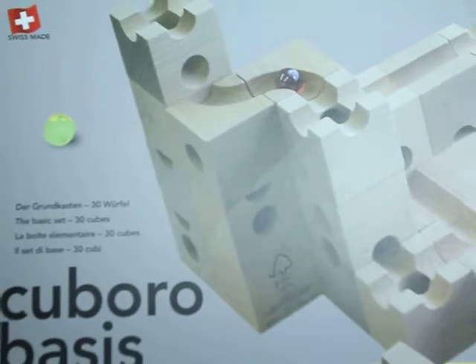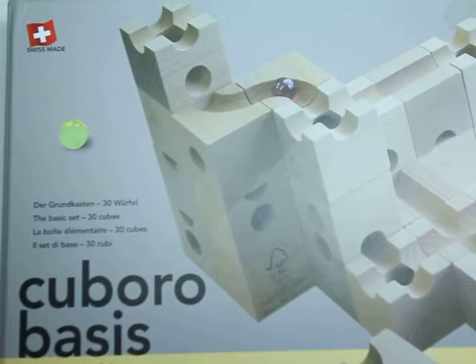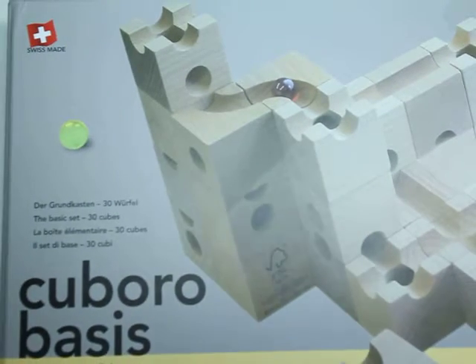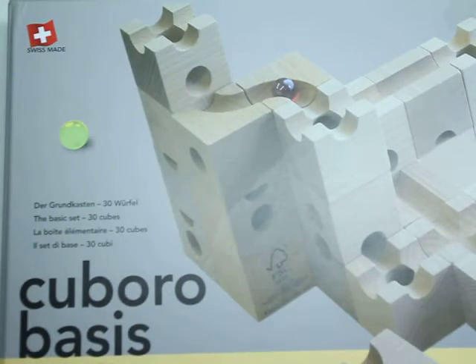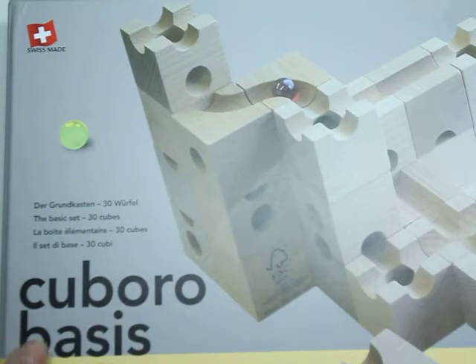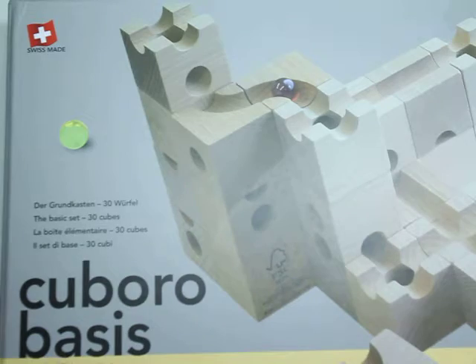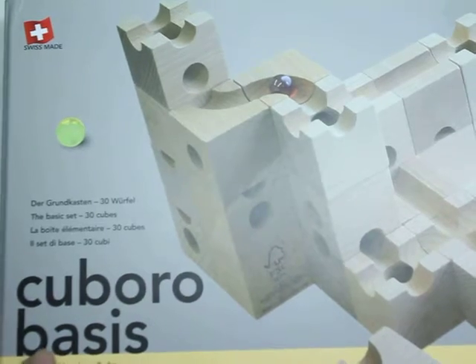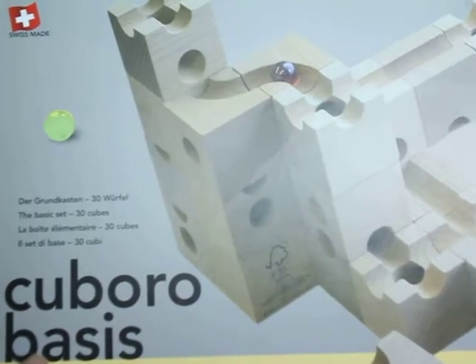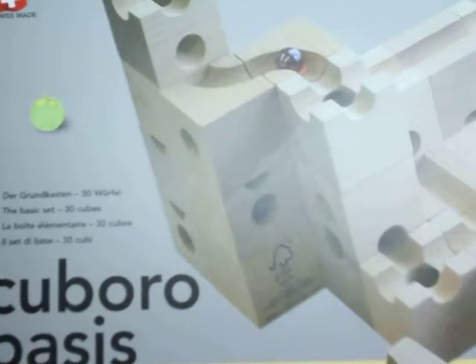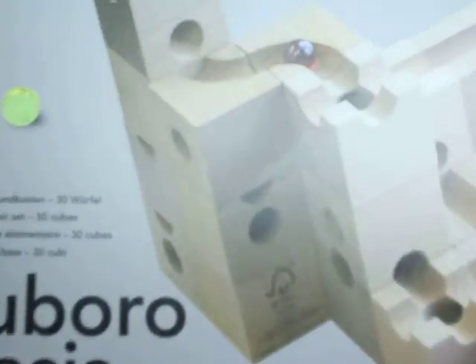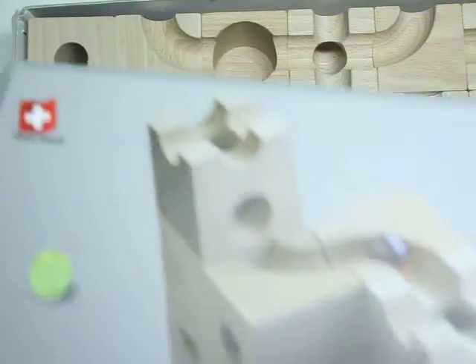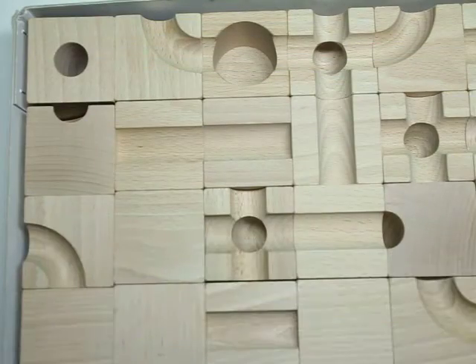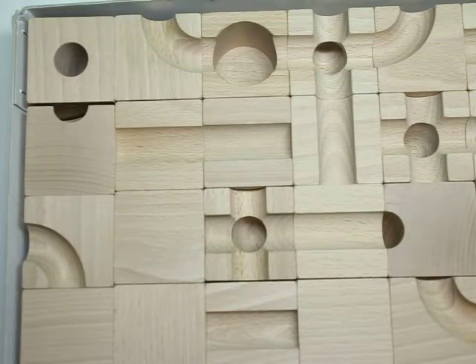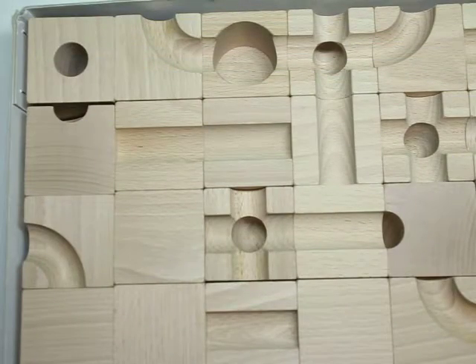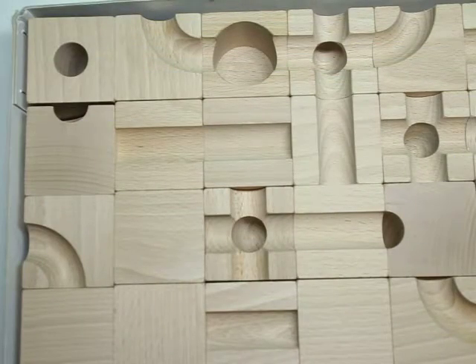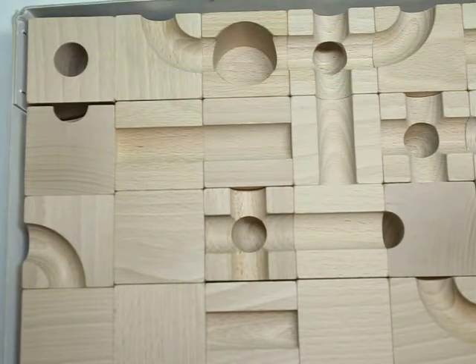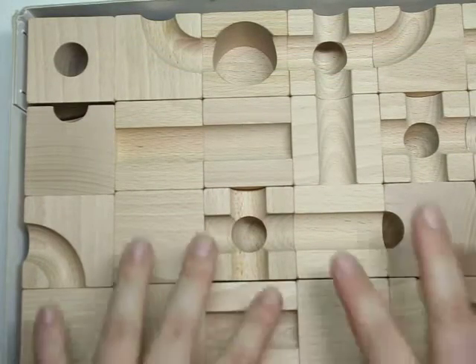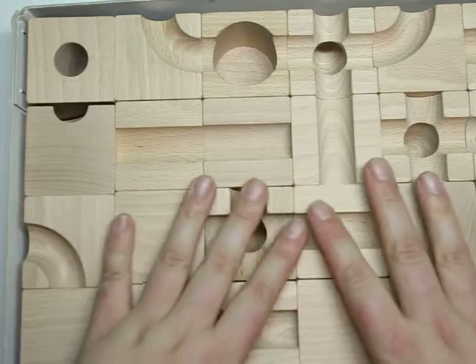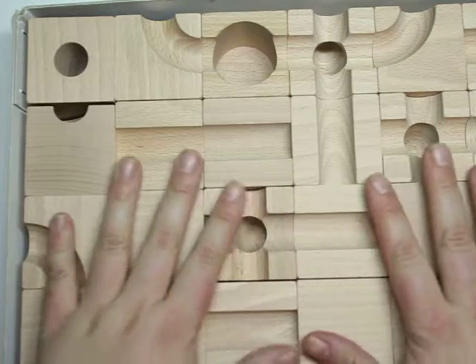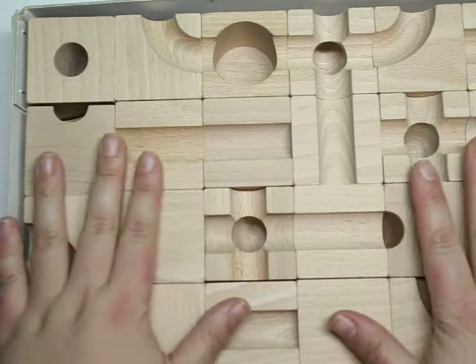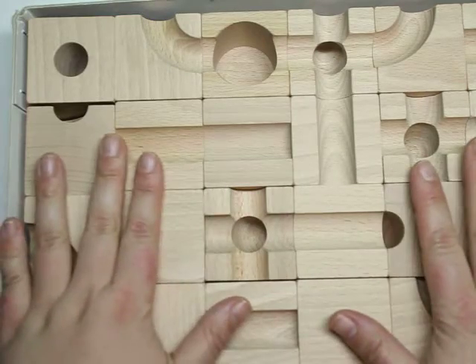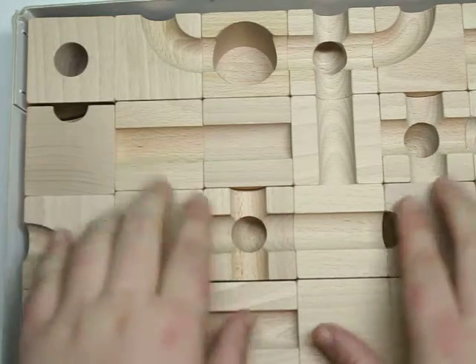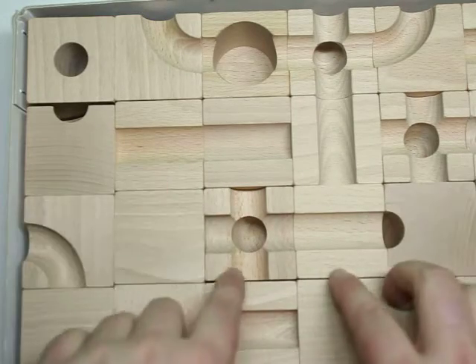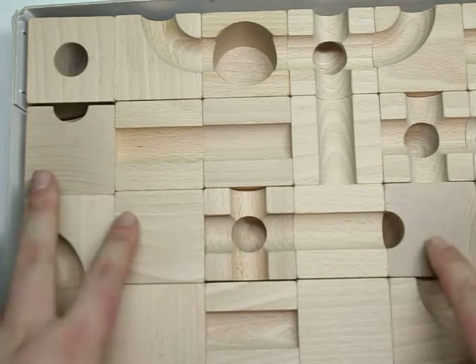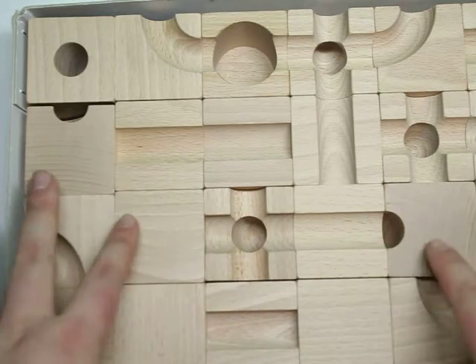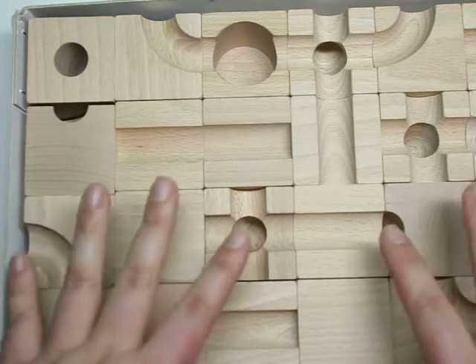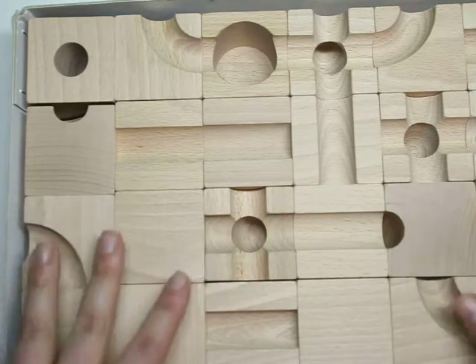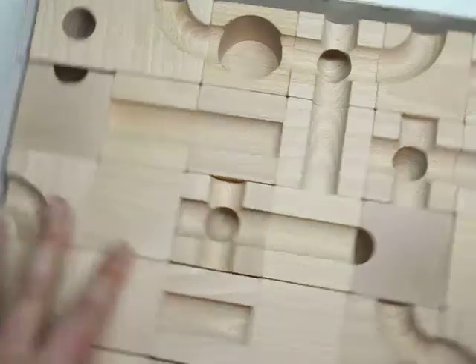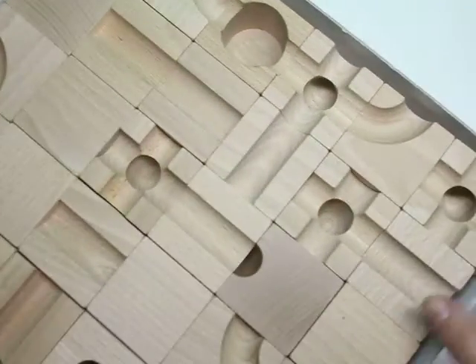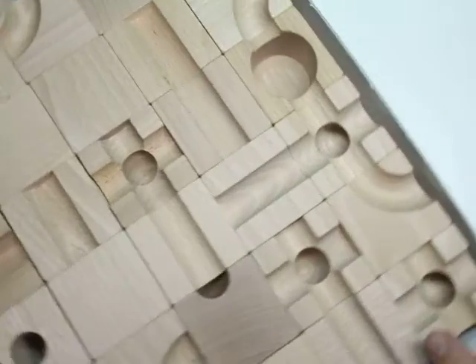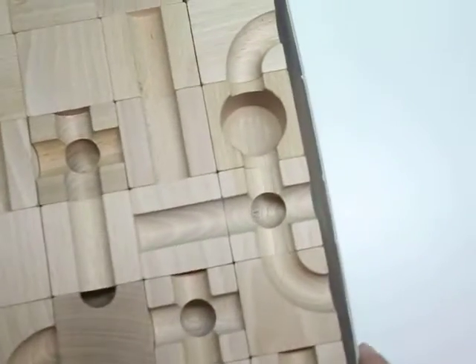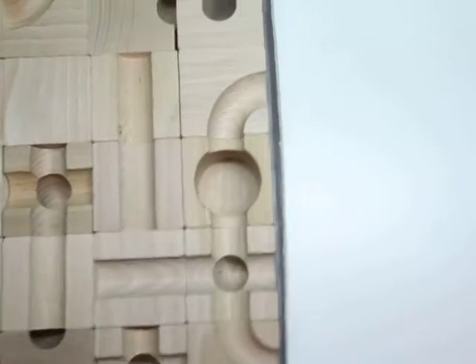It's Cubaro Basis! This is our all-time favorite toy, and let me just show you why. First of all, storage is so easy. Put the blocks in the box and you're good to go. Let me show you some of the things that I love about it.